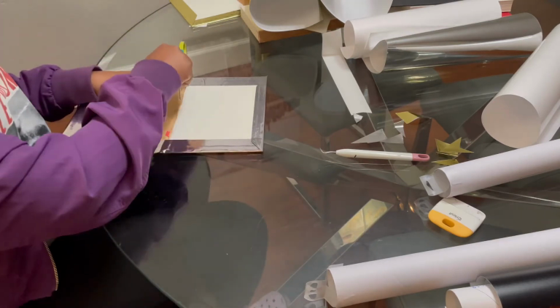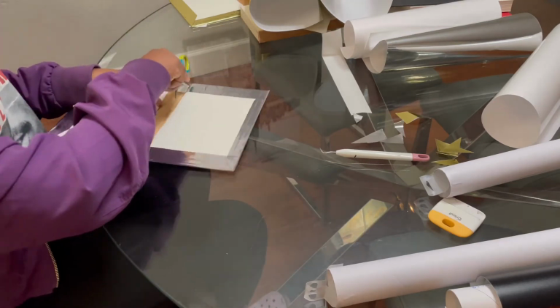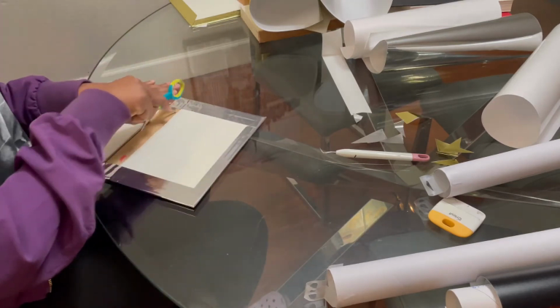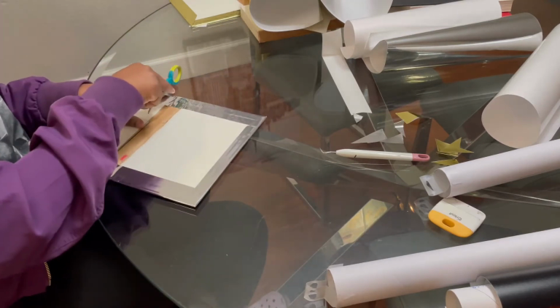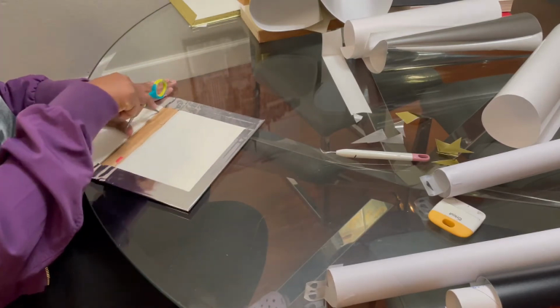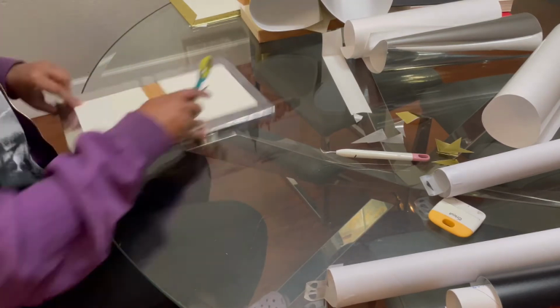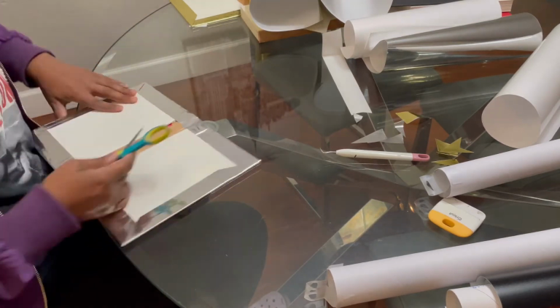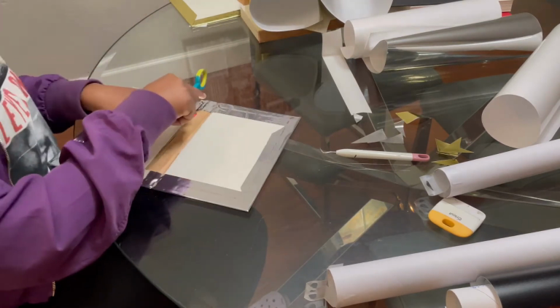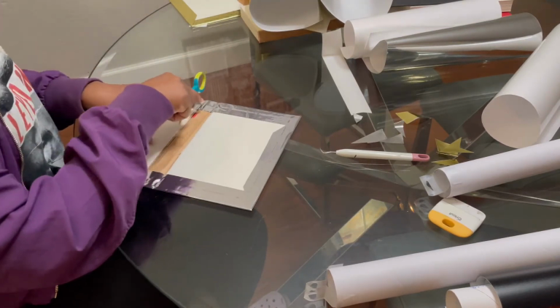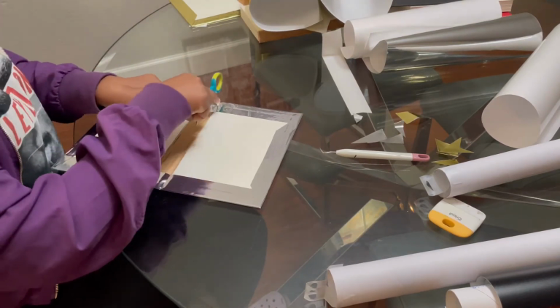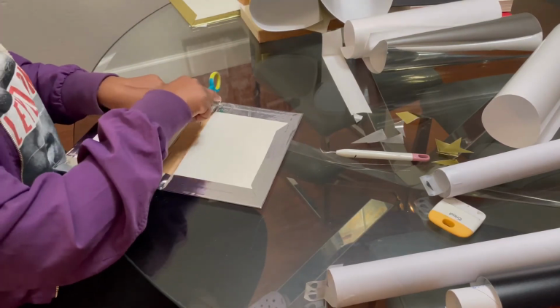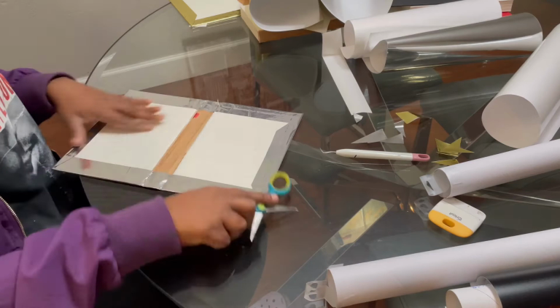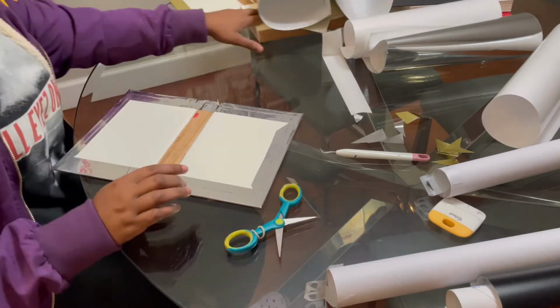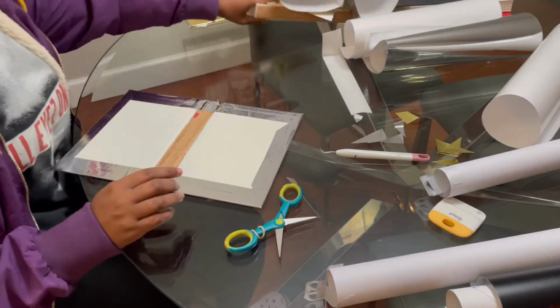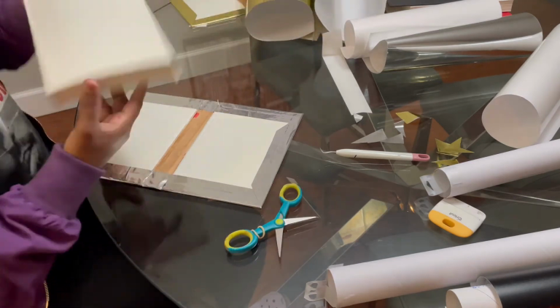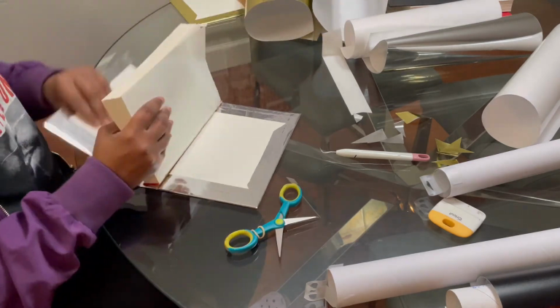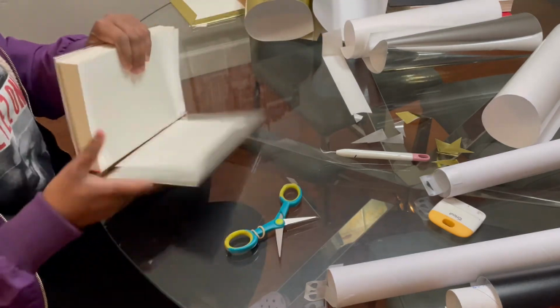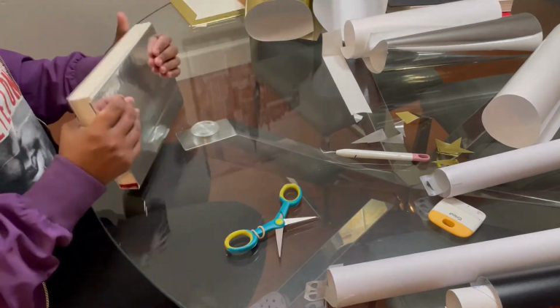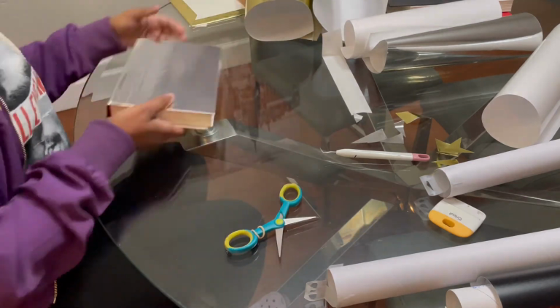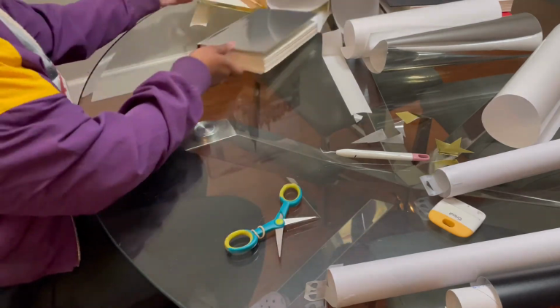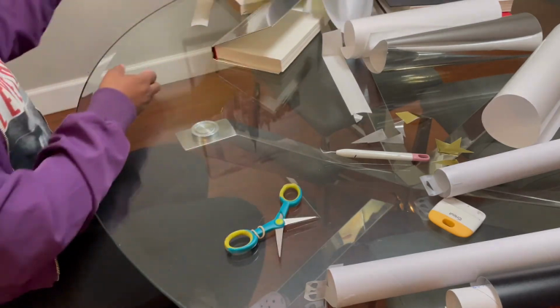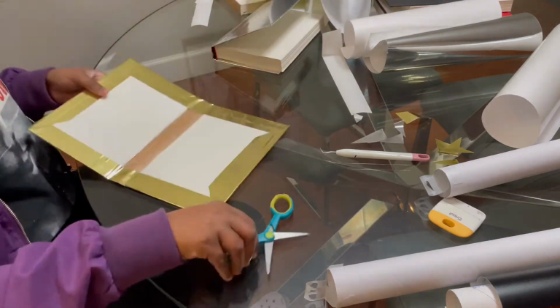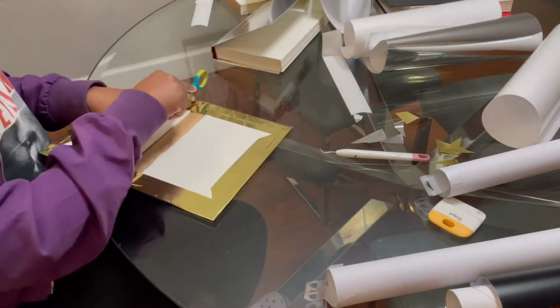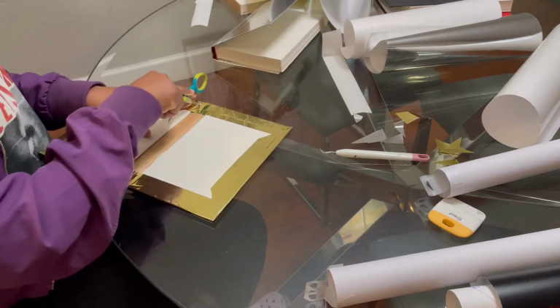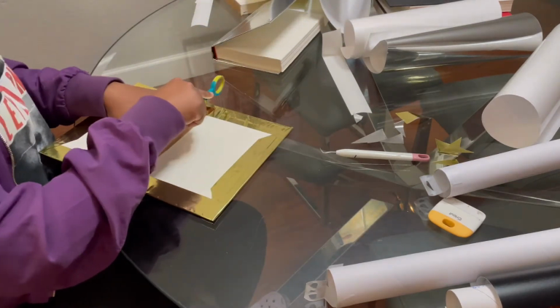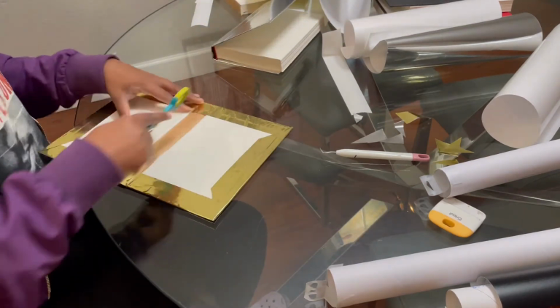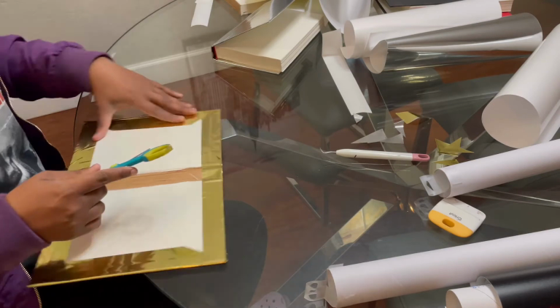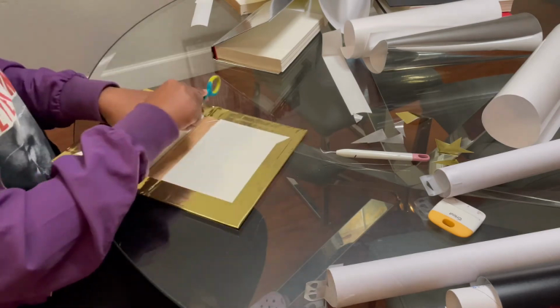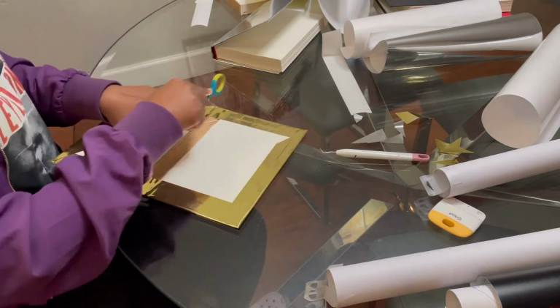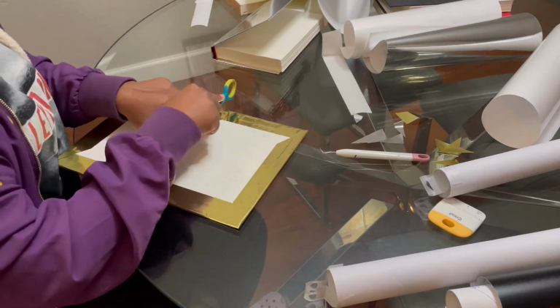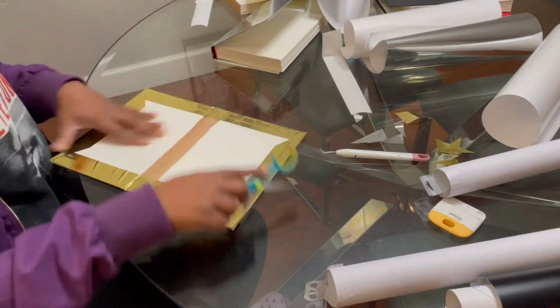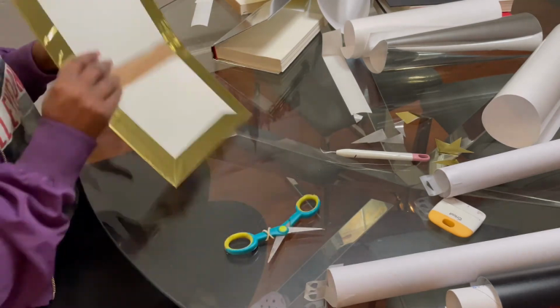I use my scissors to cut the vinyl at the spine so that the book can lay properly on the inside and so that it lays flat. And I'm doing the same thing to this book.